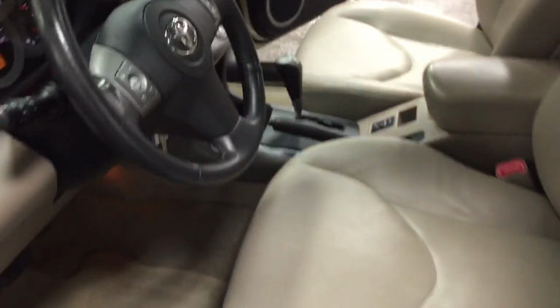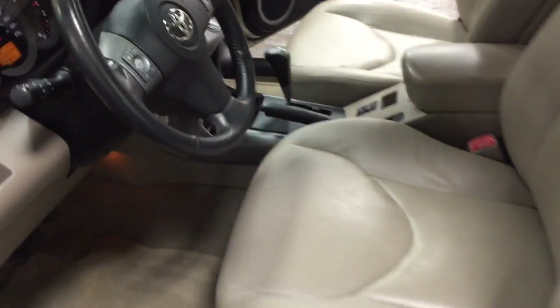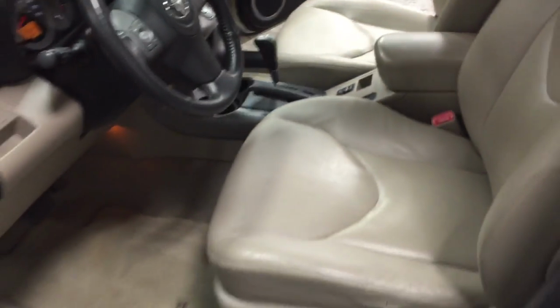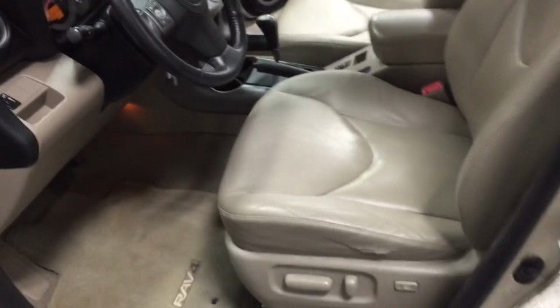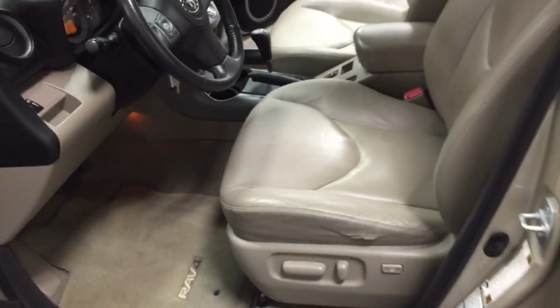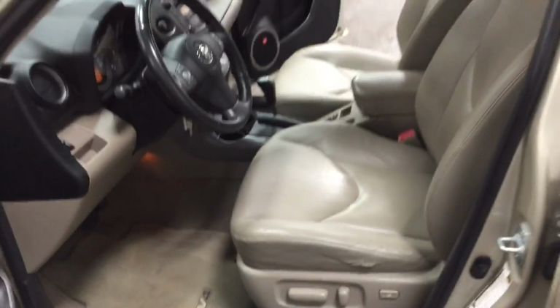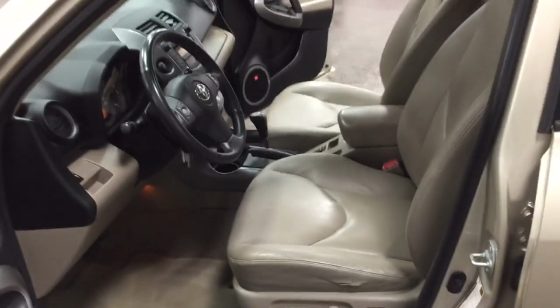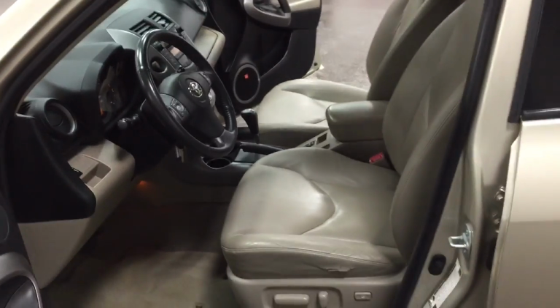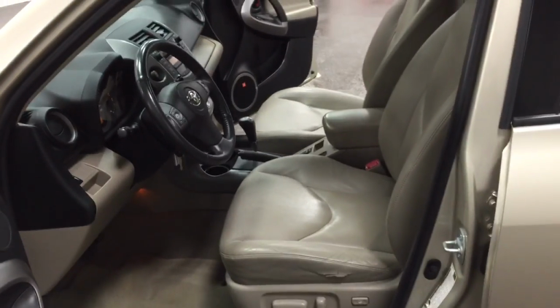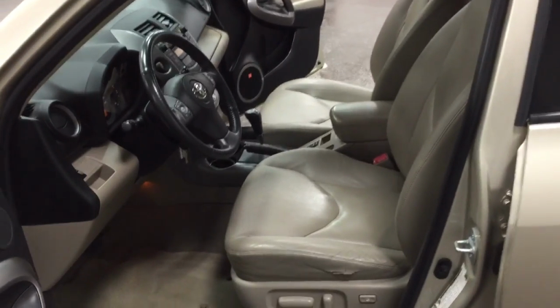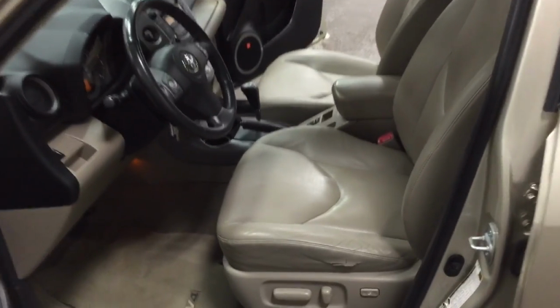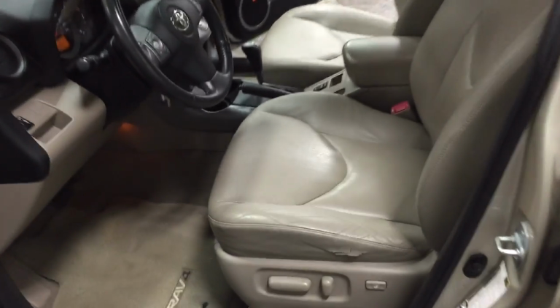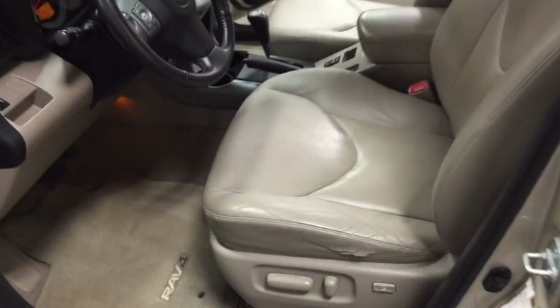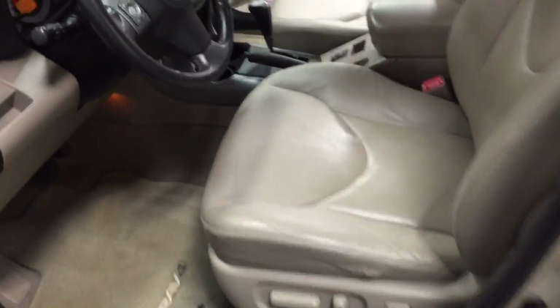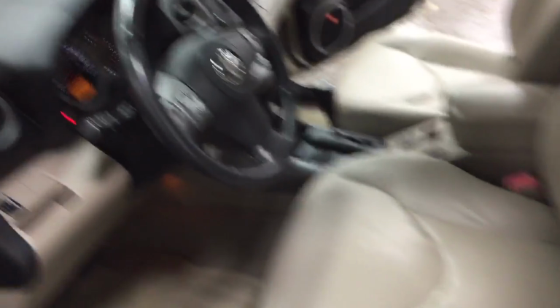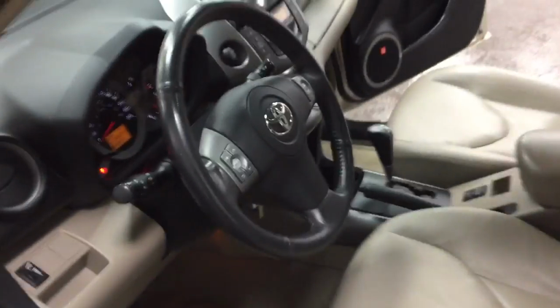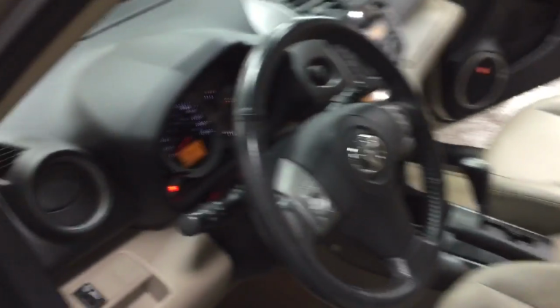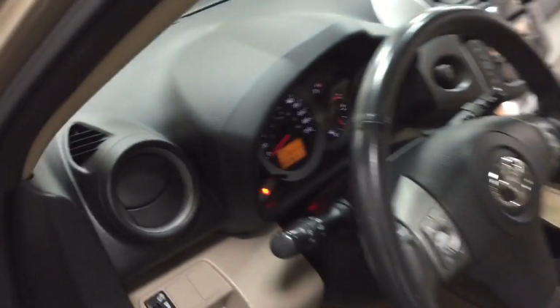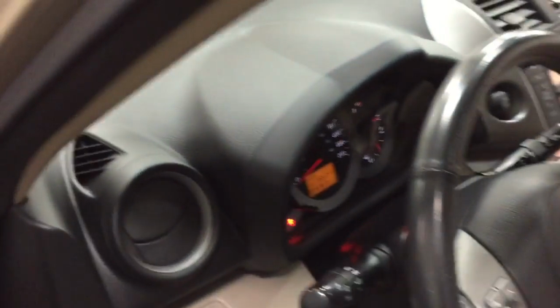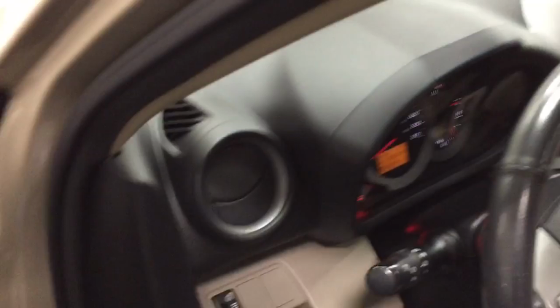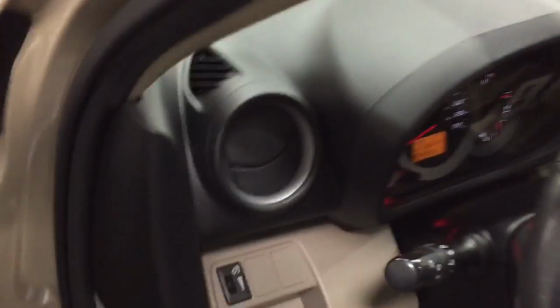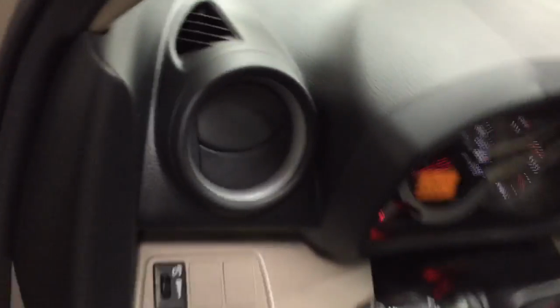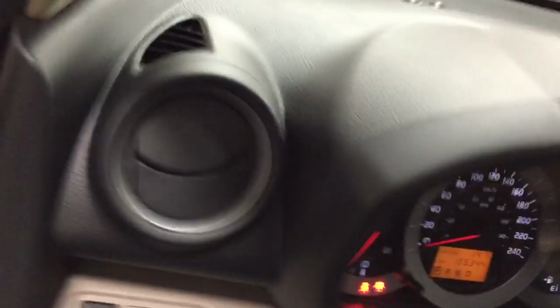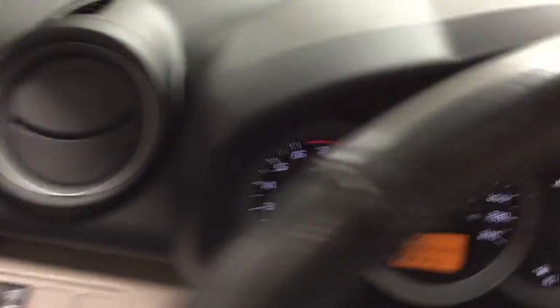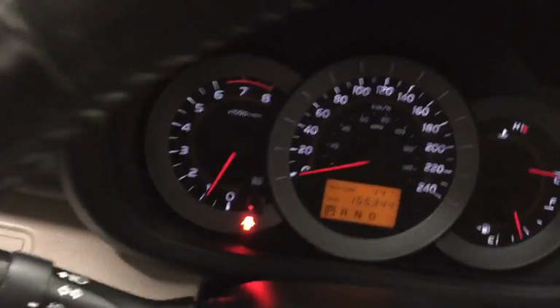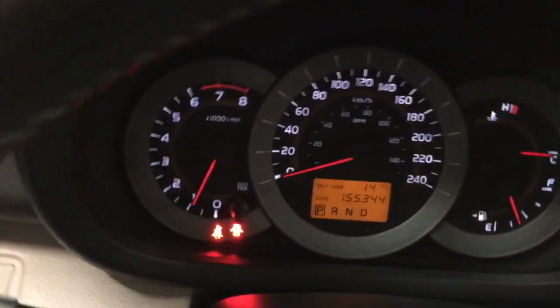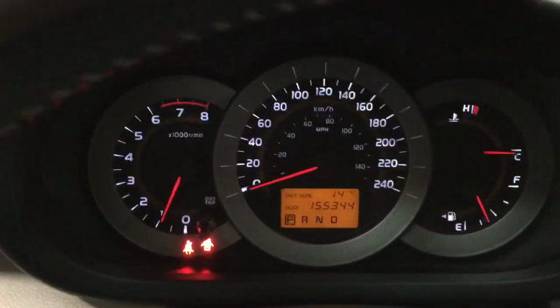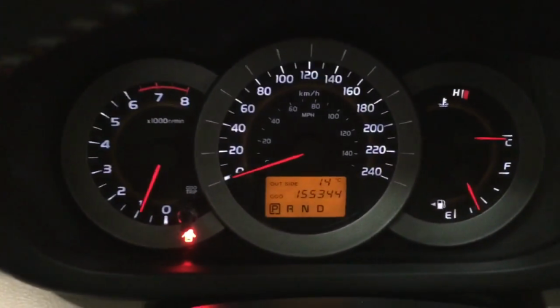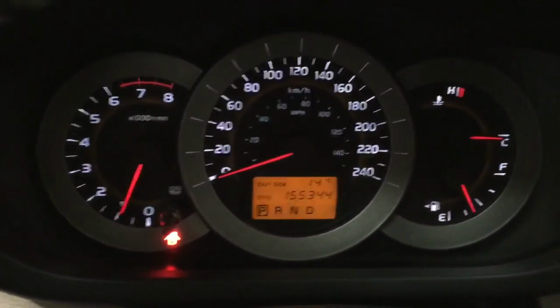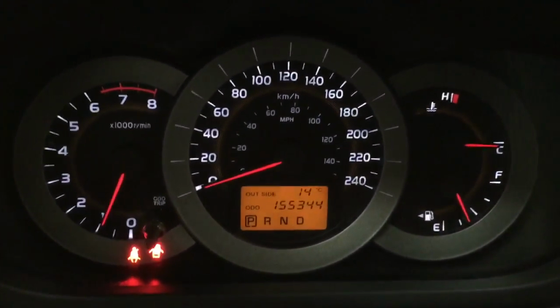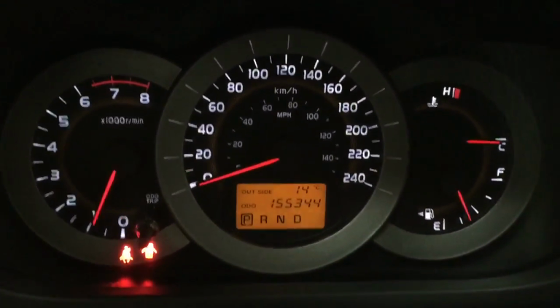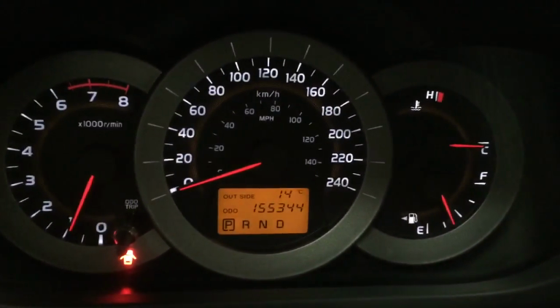Let me give you a full shot of that interior. There is a little bit of wear on the seat, and it has one hundred and fifty-five thousand kilometers on it.